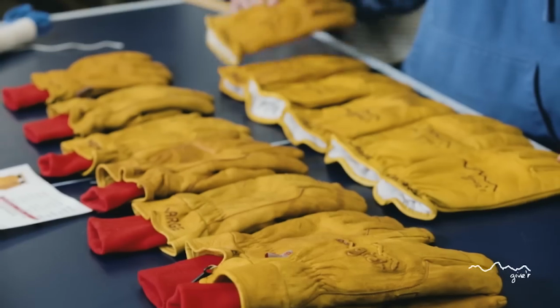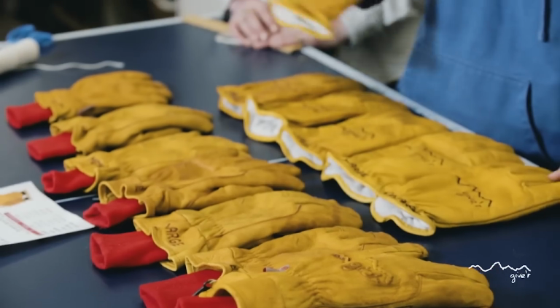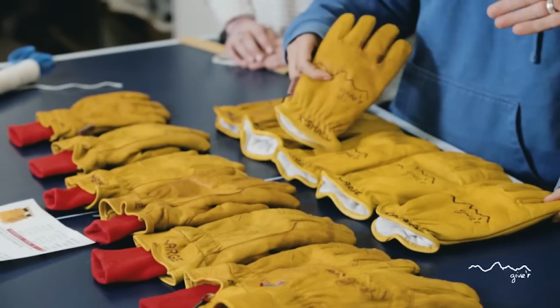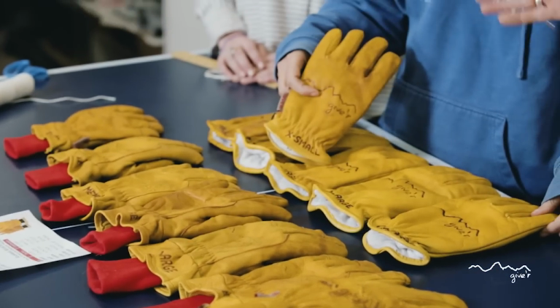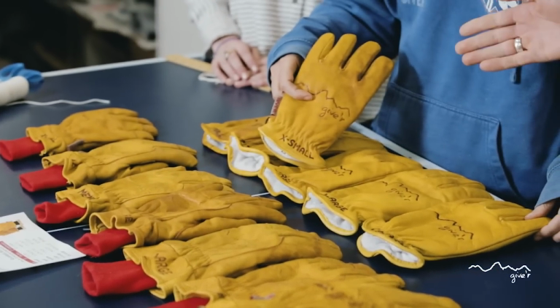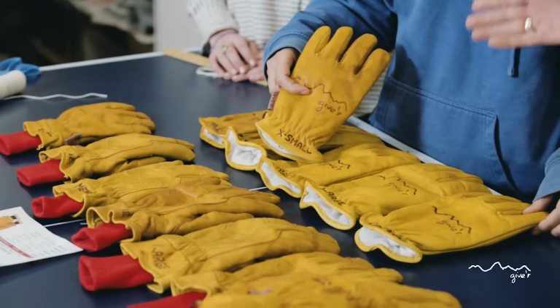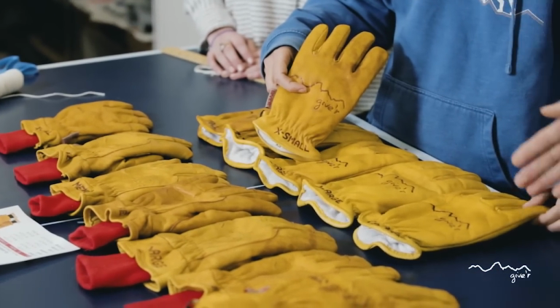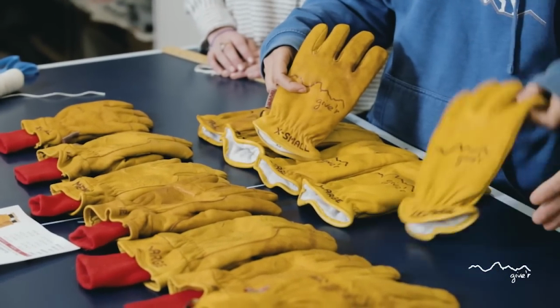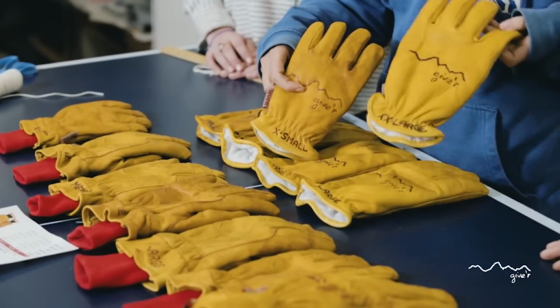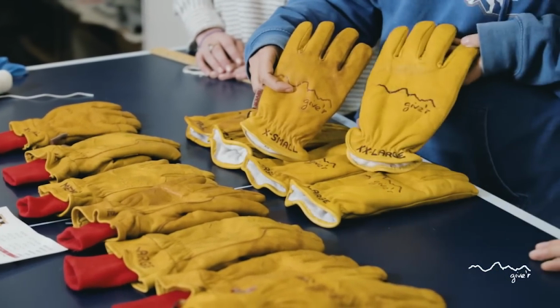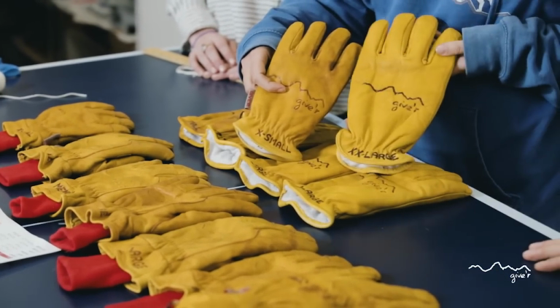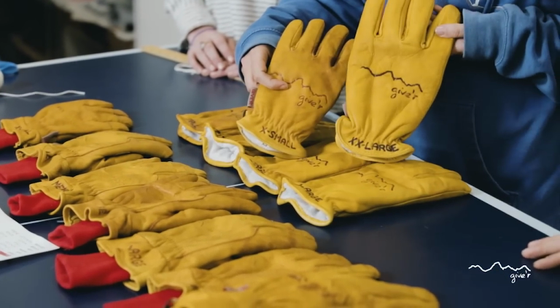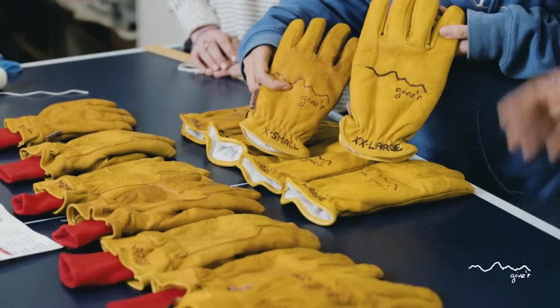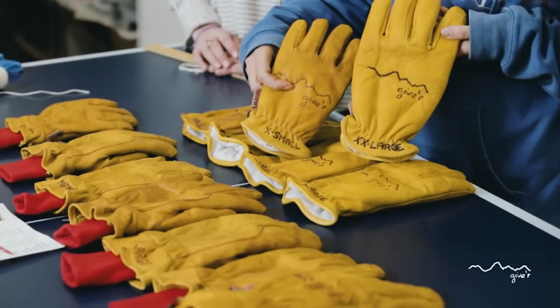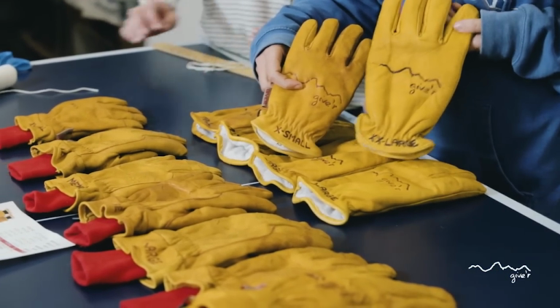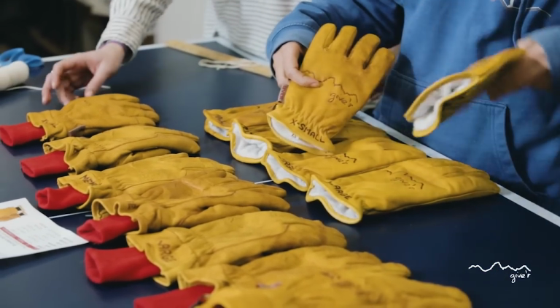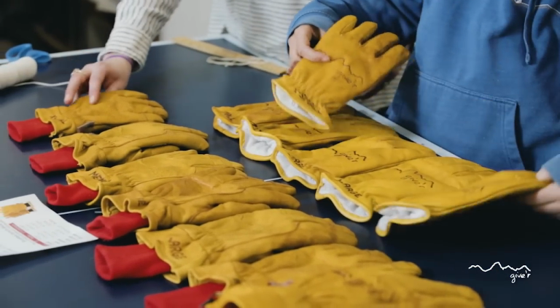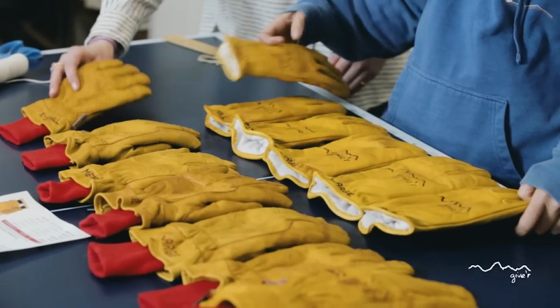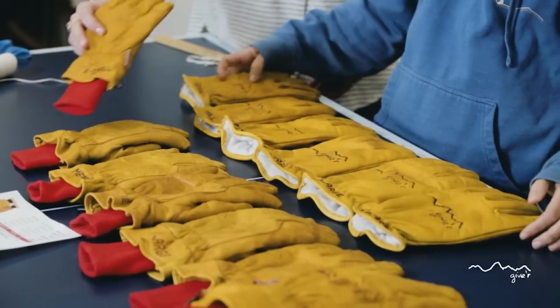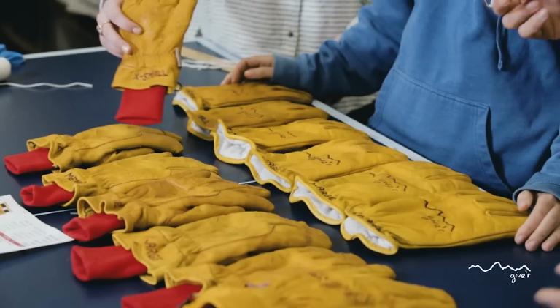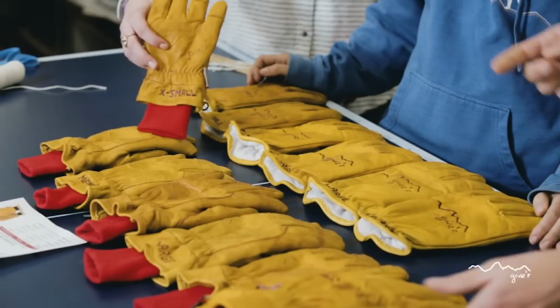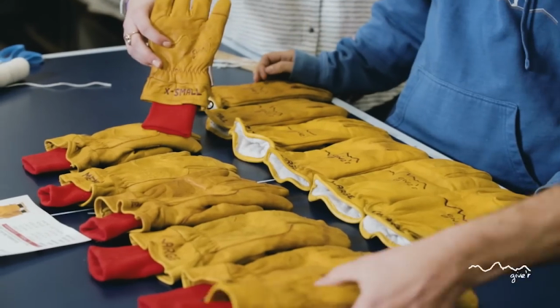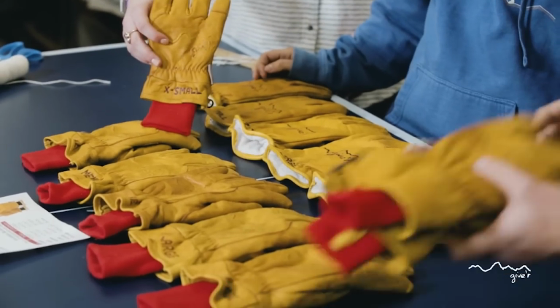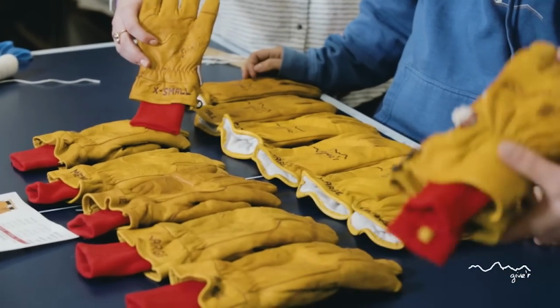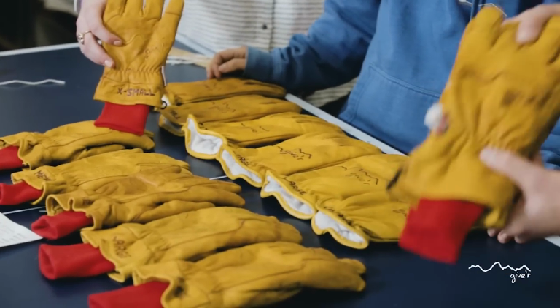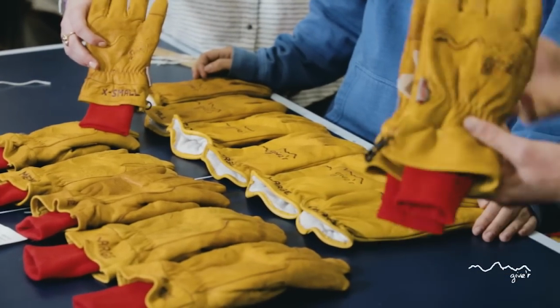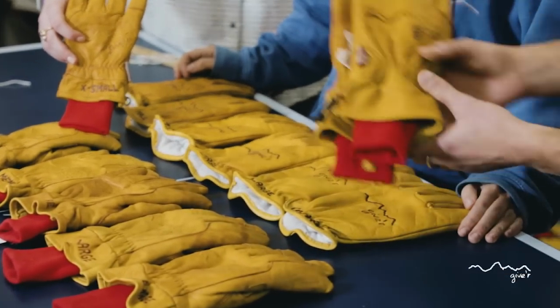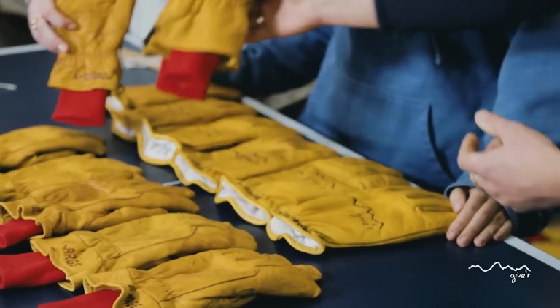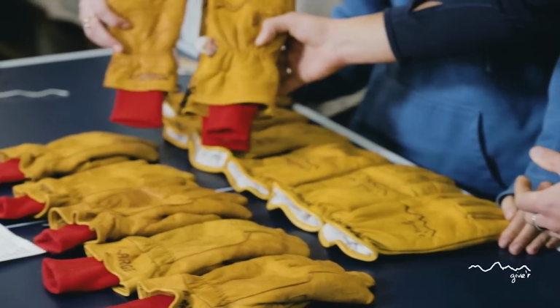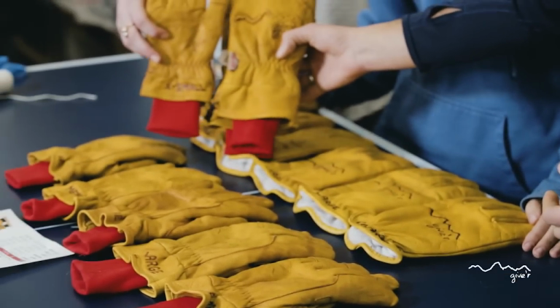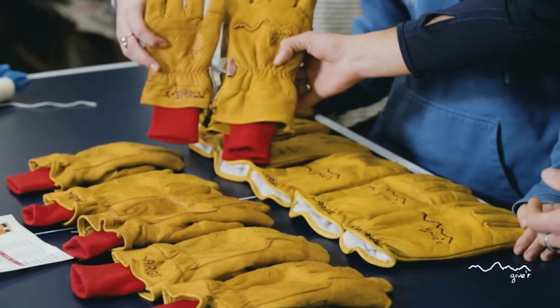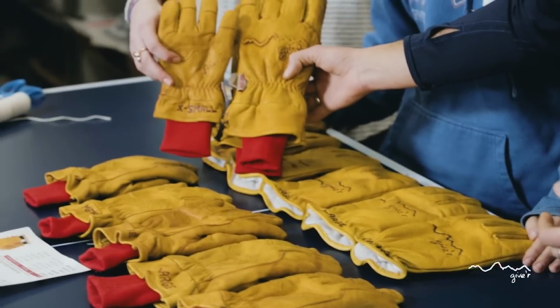The range in sizes we have for the classics: we have extra small up to double extra large. And then the four season gloves, we have extra small all the way up to triple extra large.